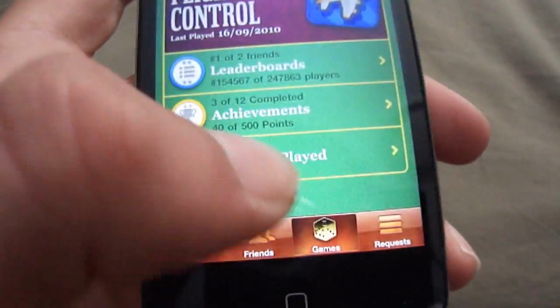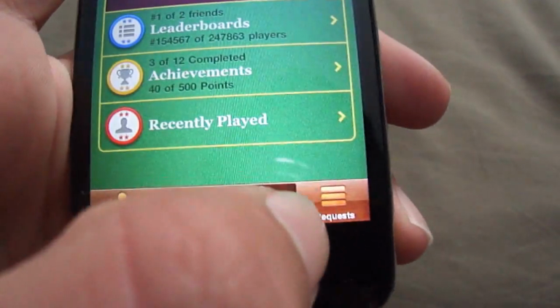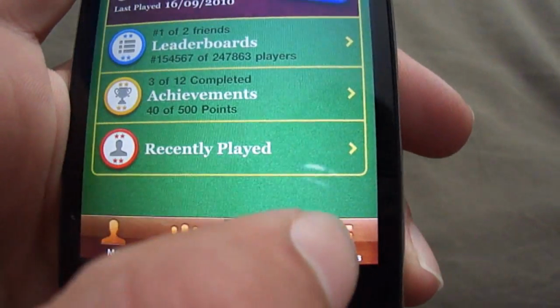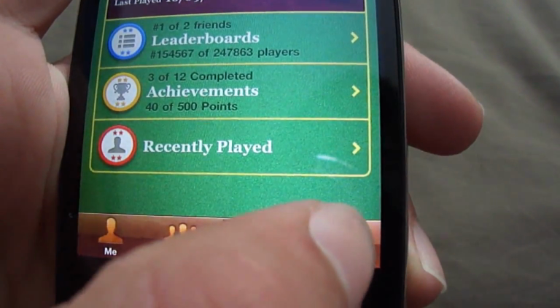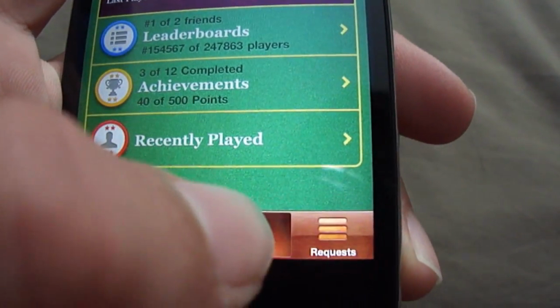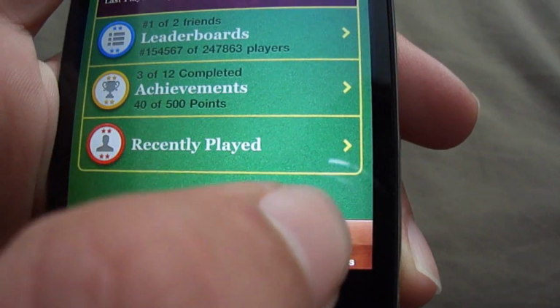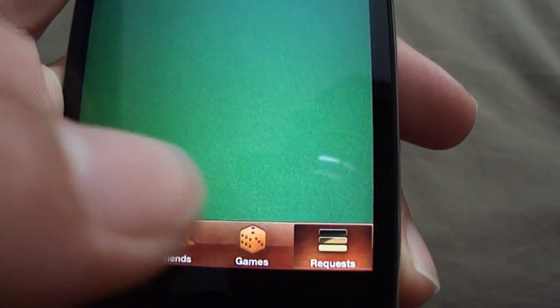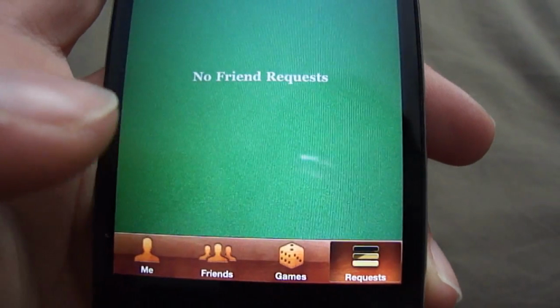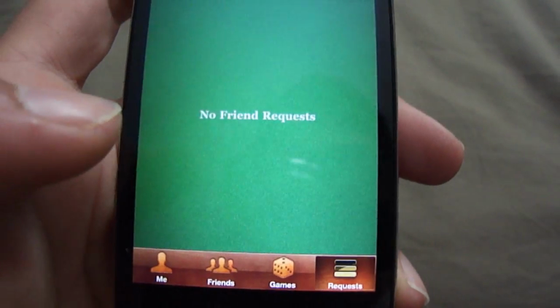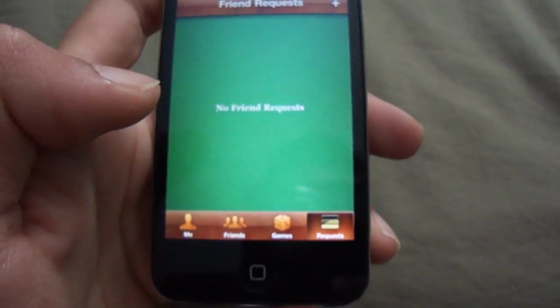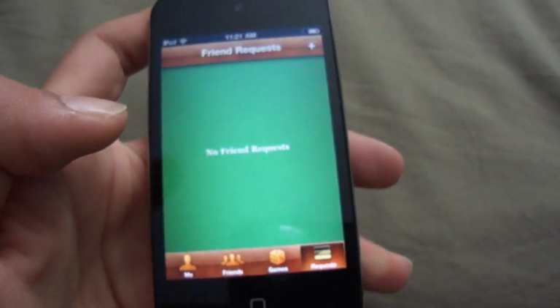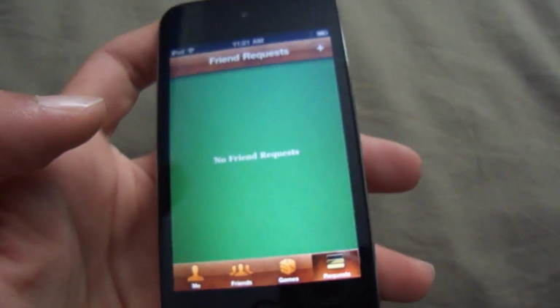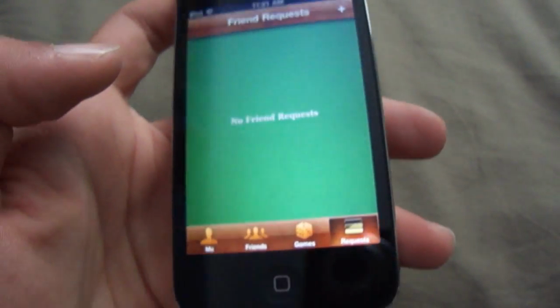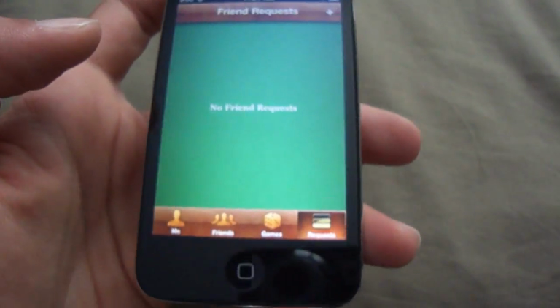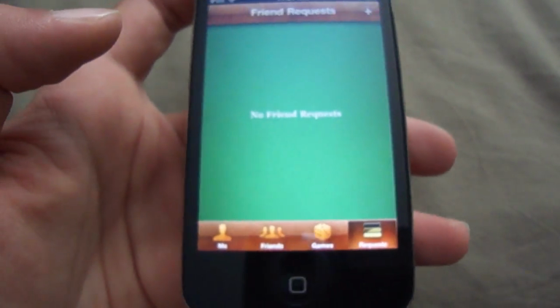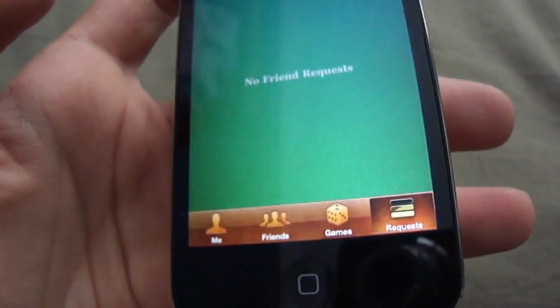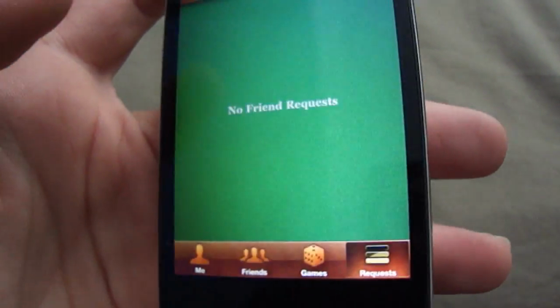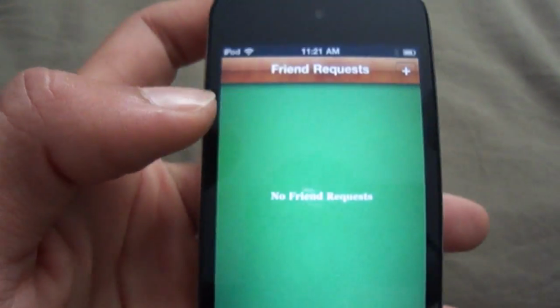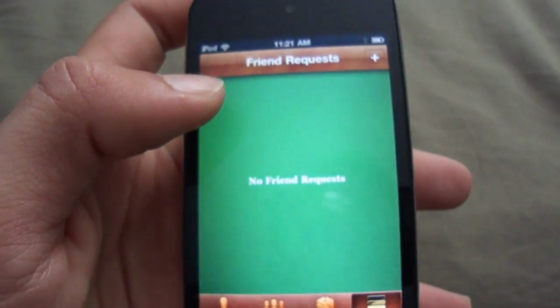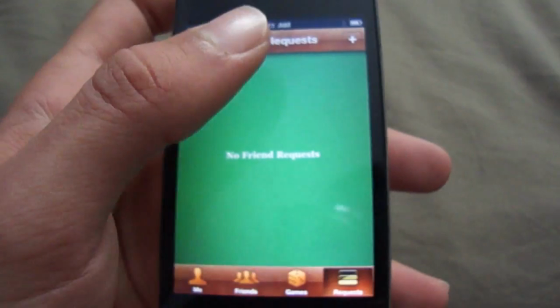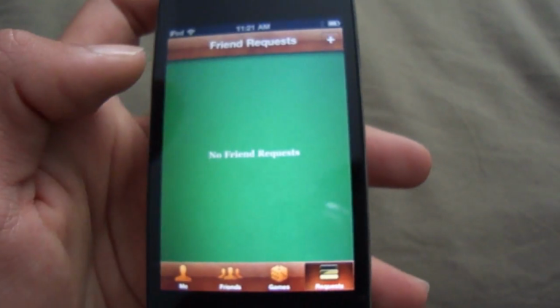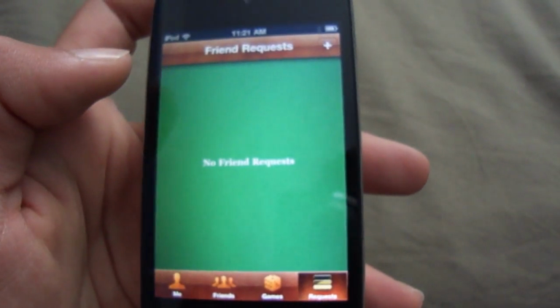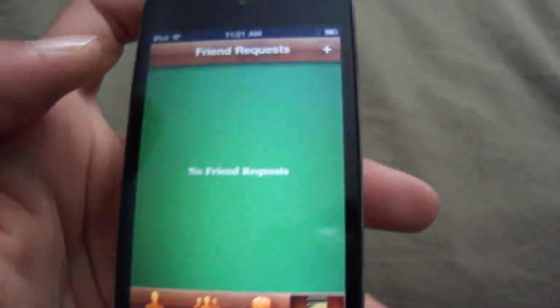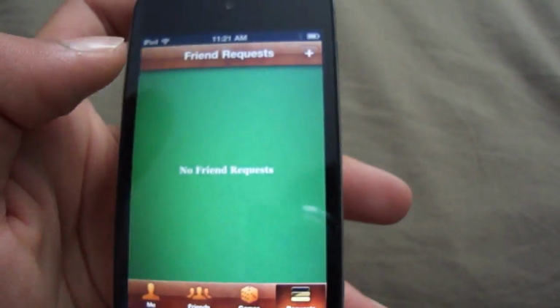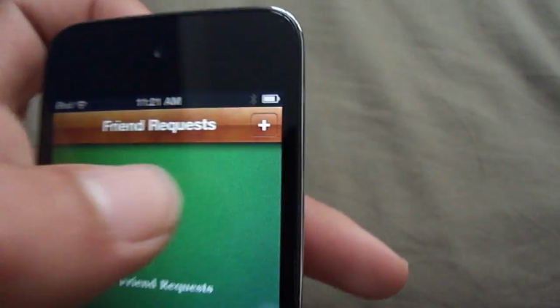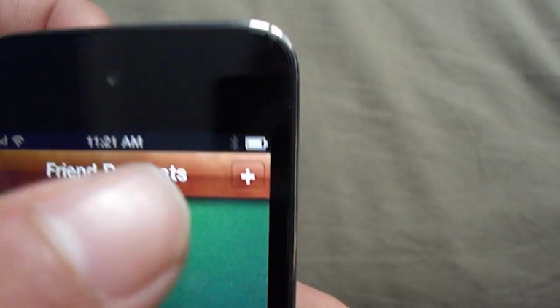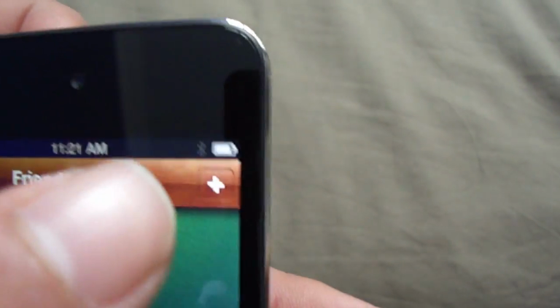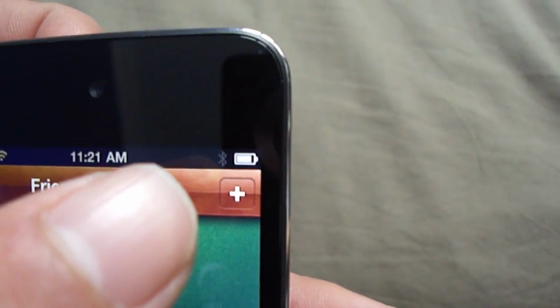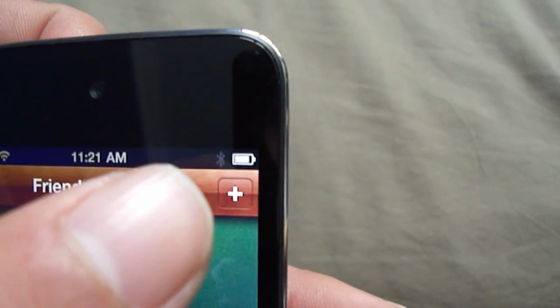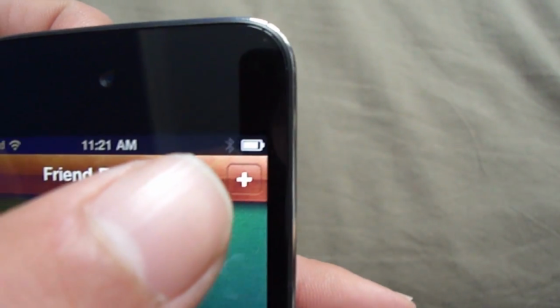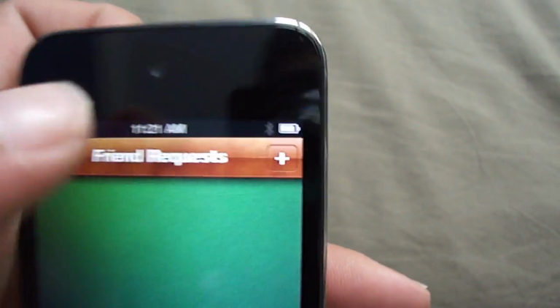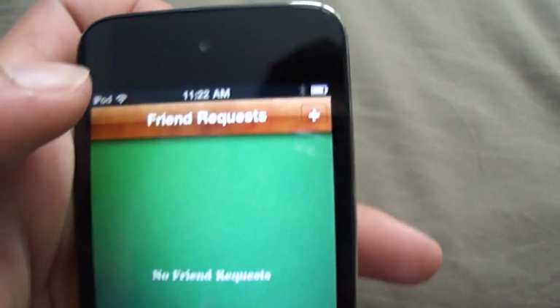Alright, so the last tab we have down here is Requests. Now if anyone has added you as a friend, a request will come up here and you can choose to accept or decline. And also by clicking the plus button up here you can also add friends.